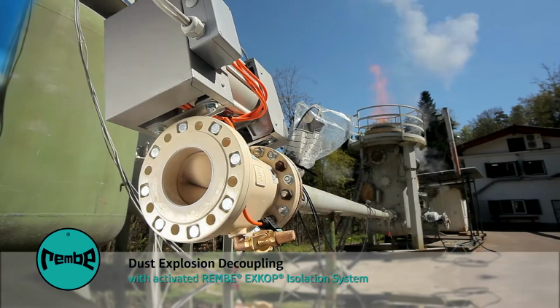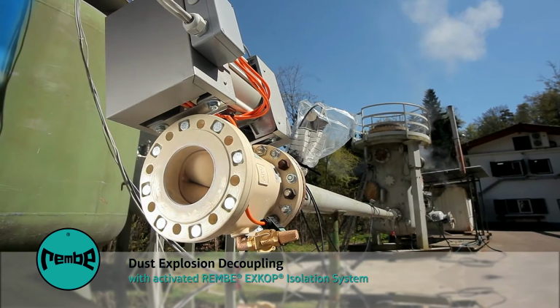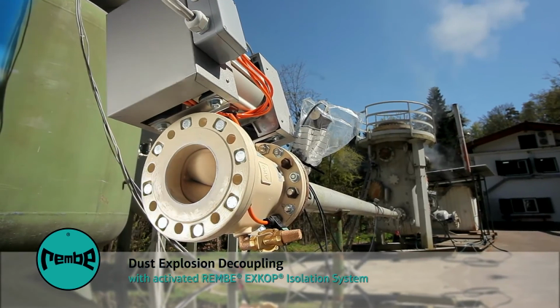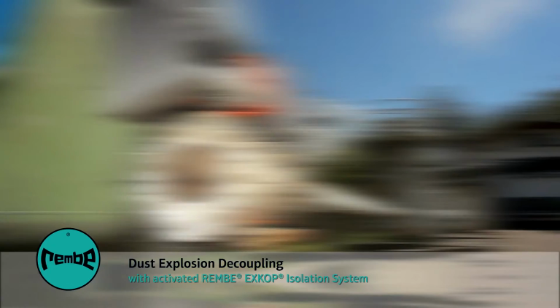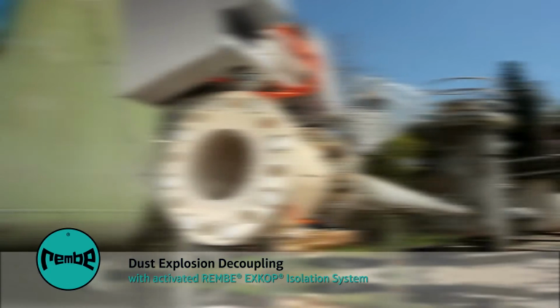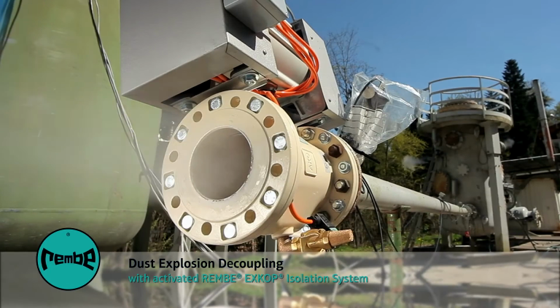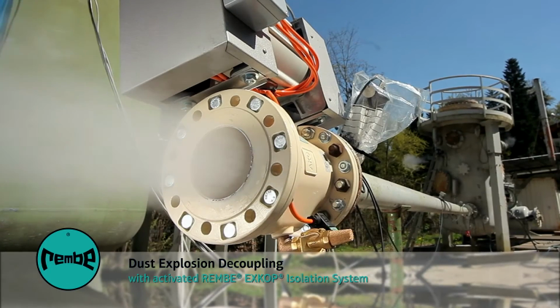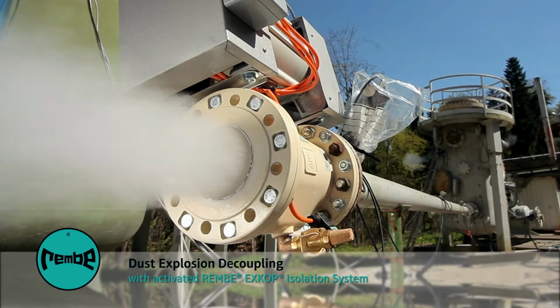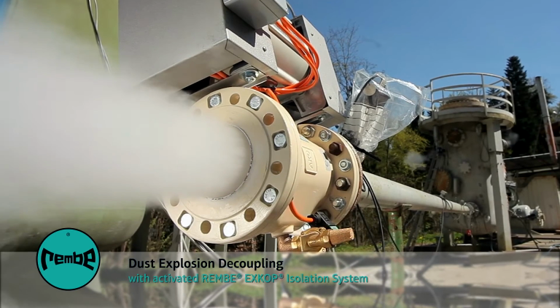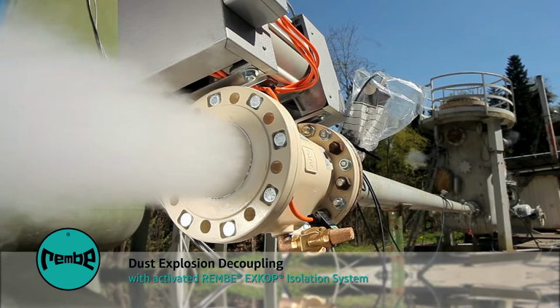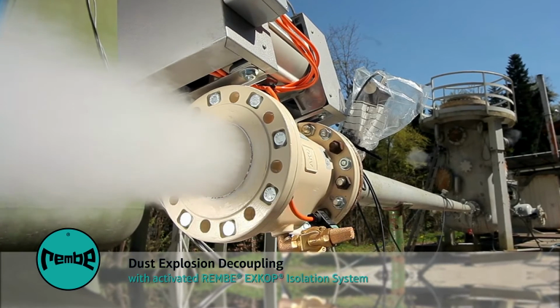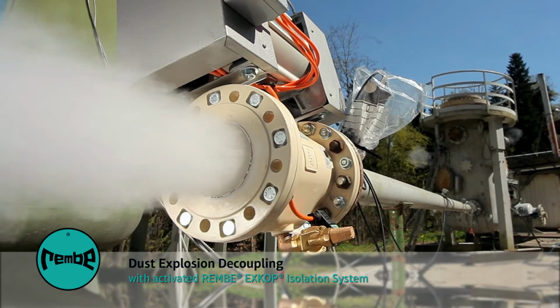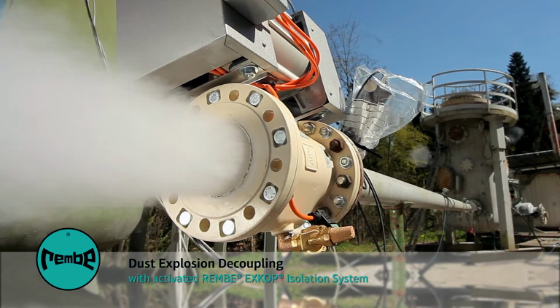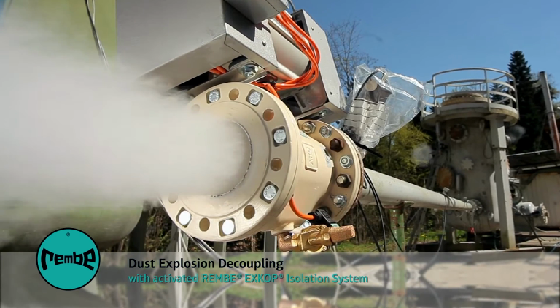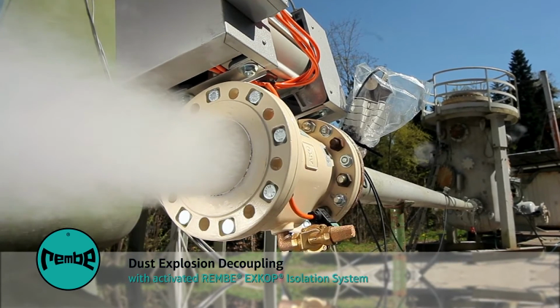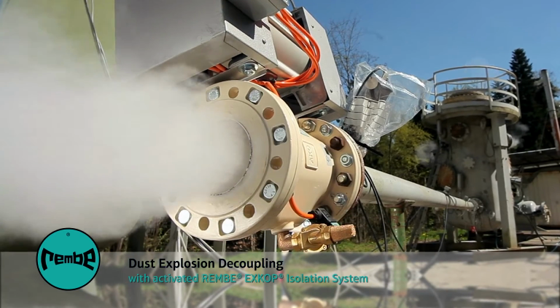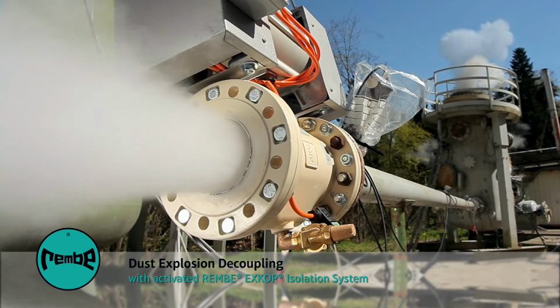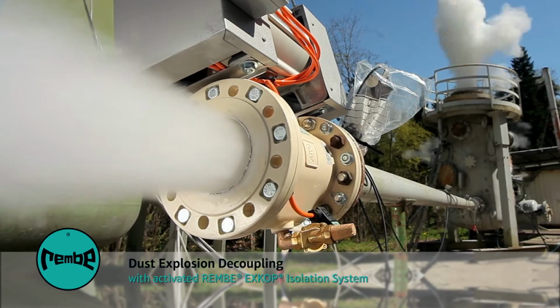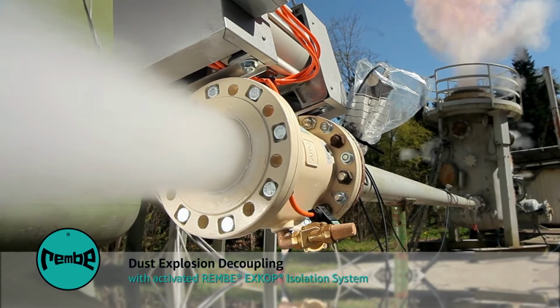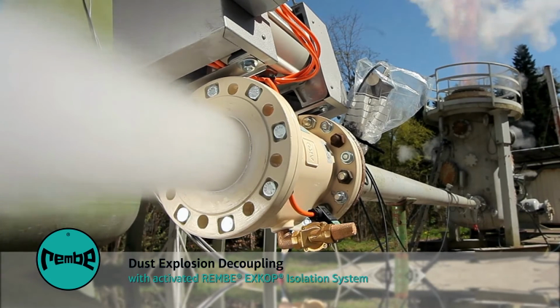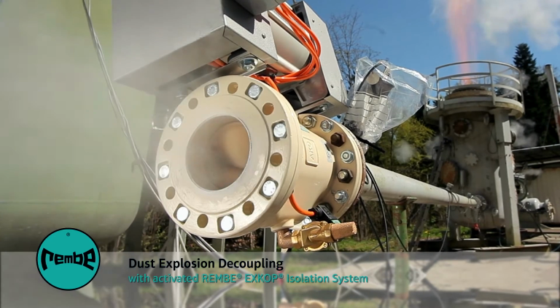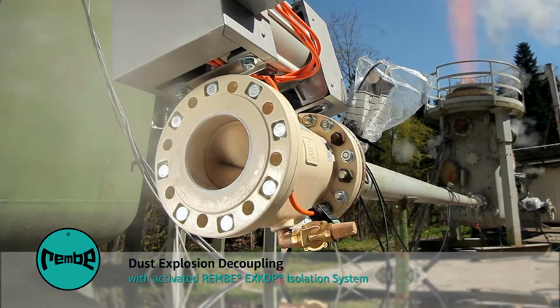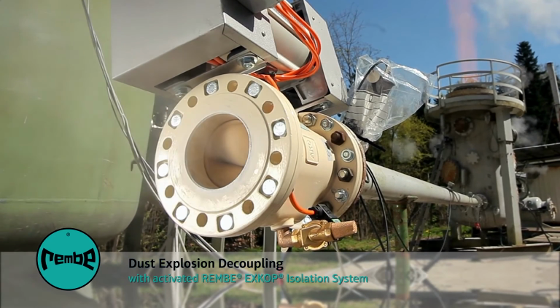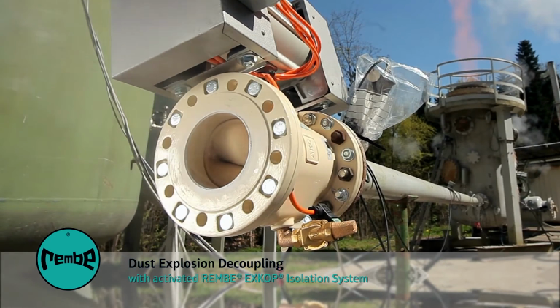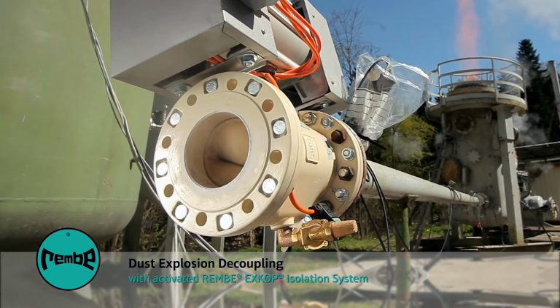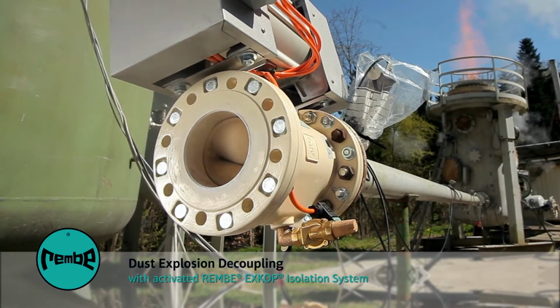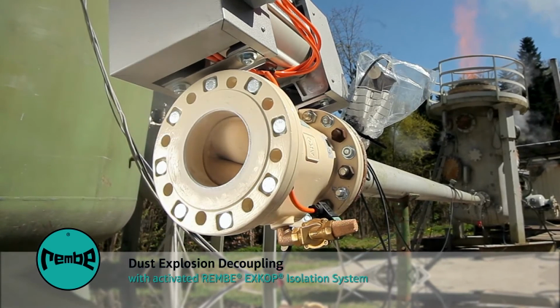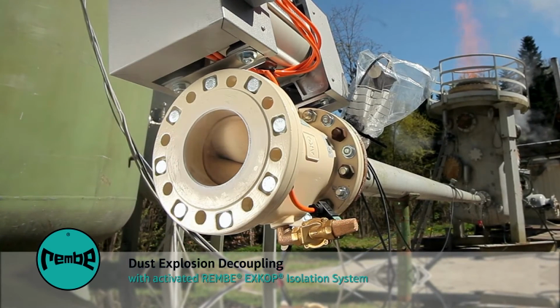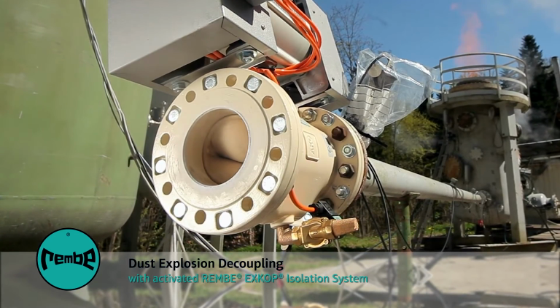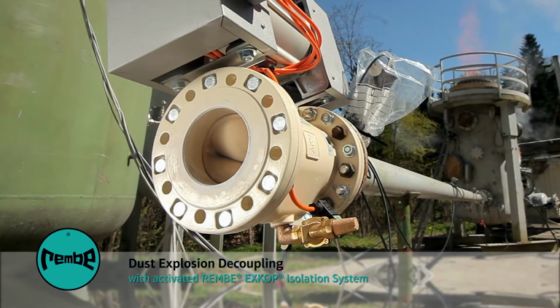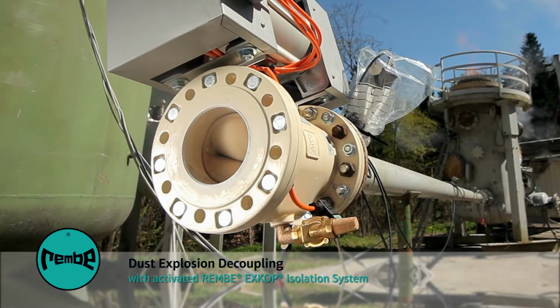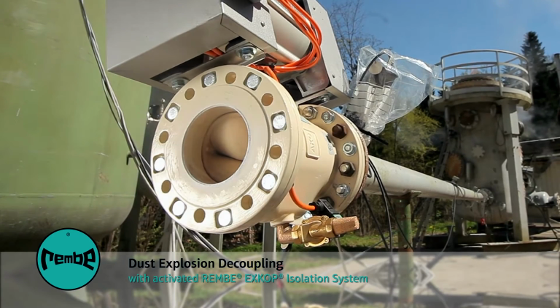The XCOP consists of a self-monitoring safety controller with data backup and one or more quench valves, QV. The QVs are triggered by ordinary air pressure of 86 psi.